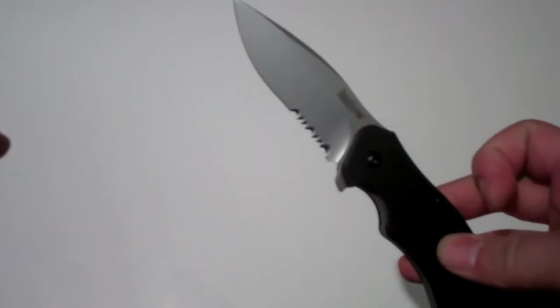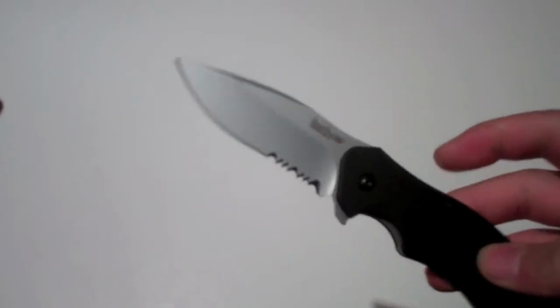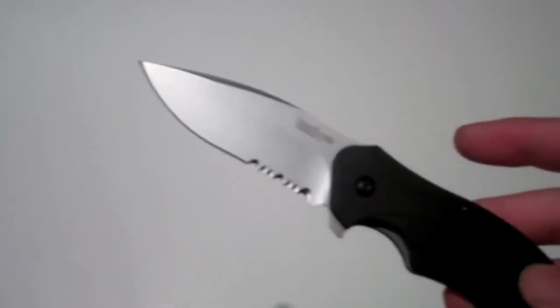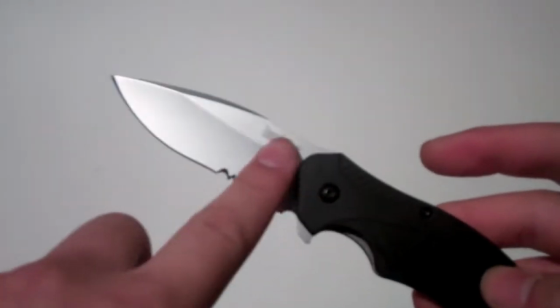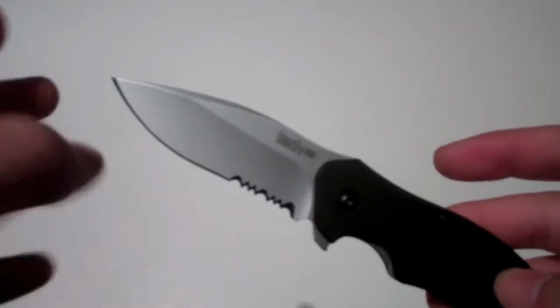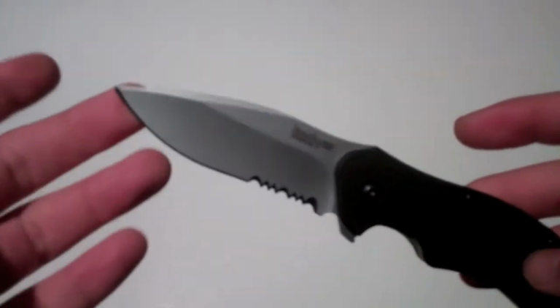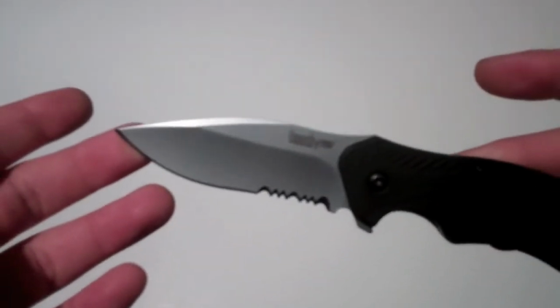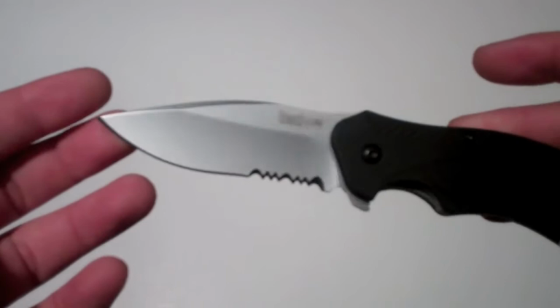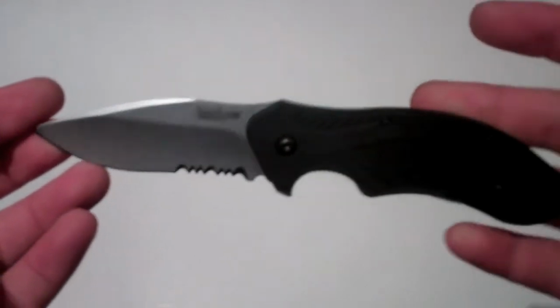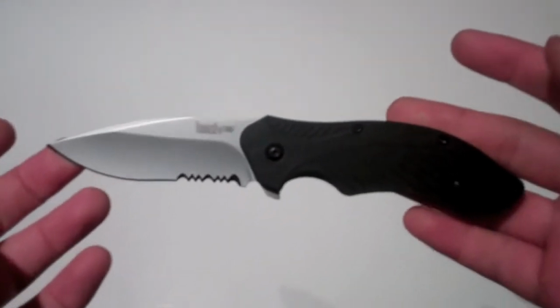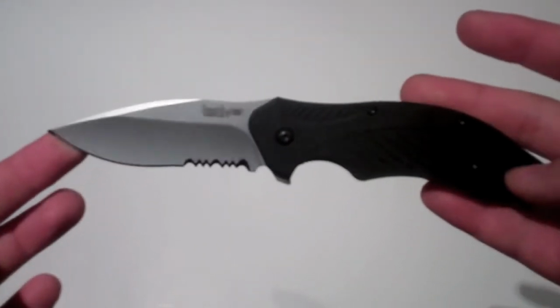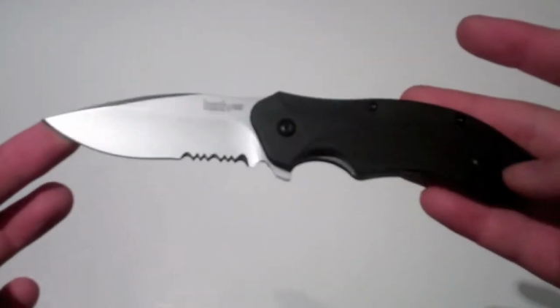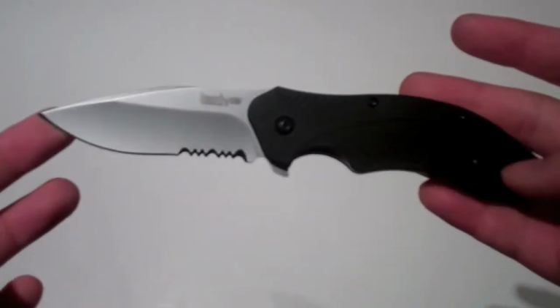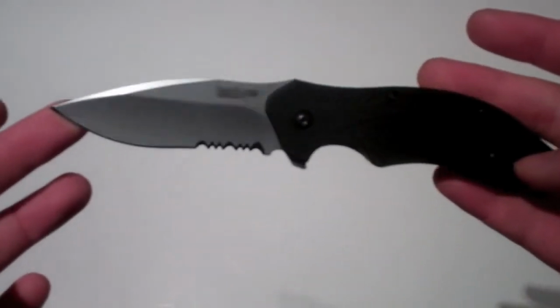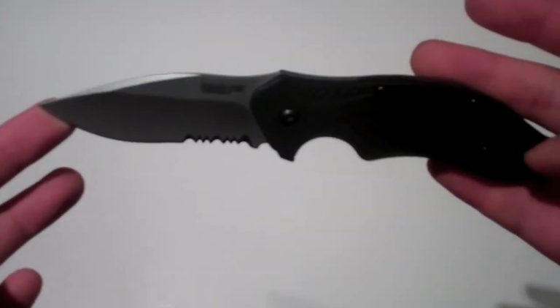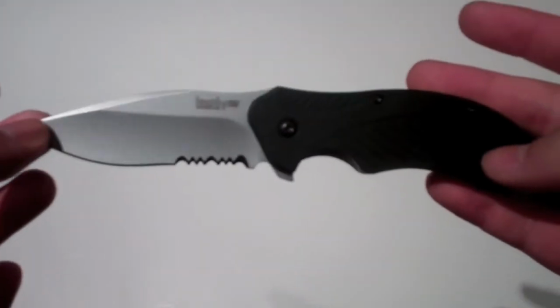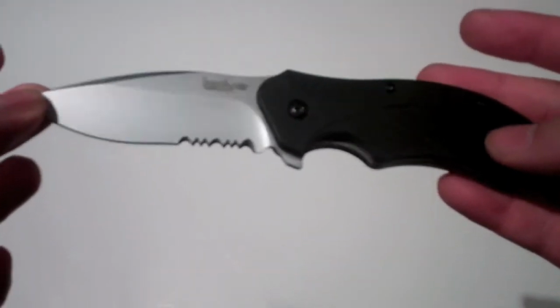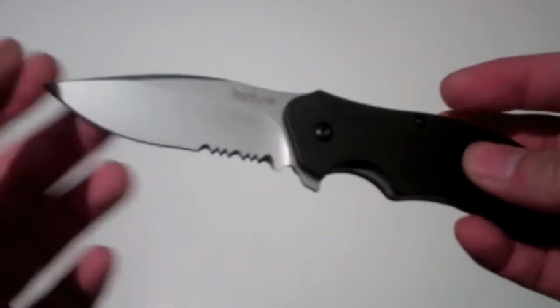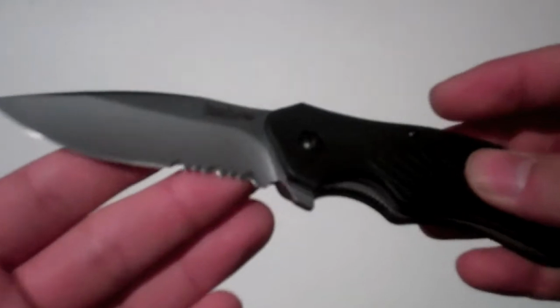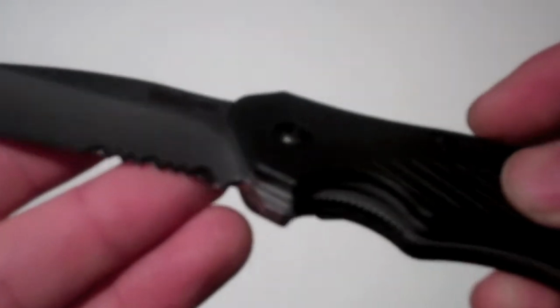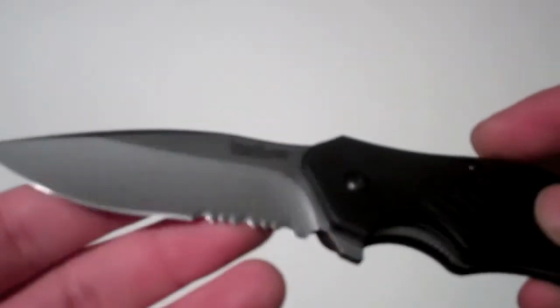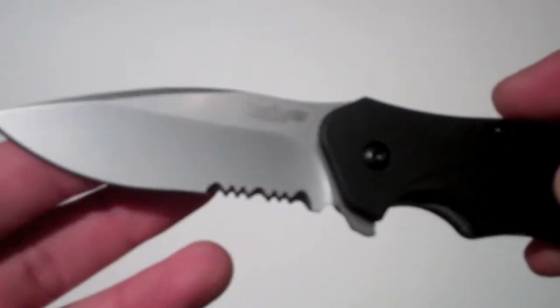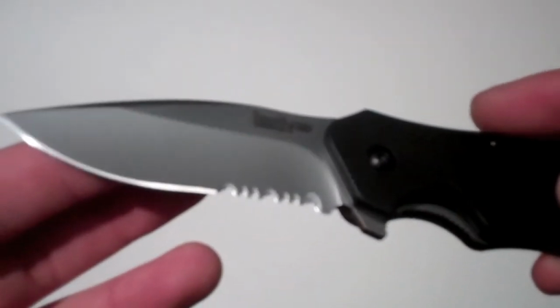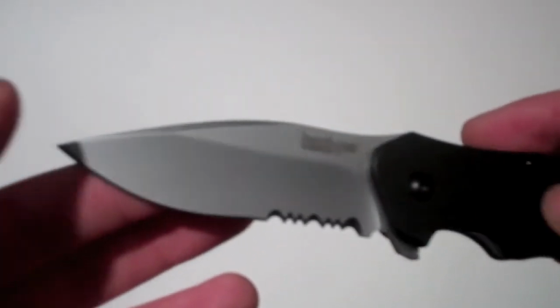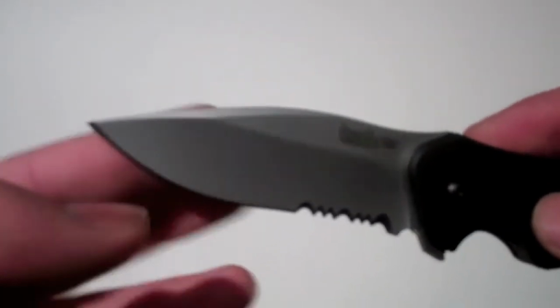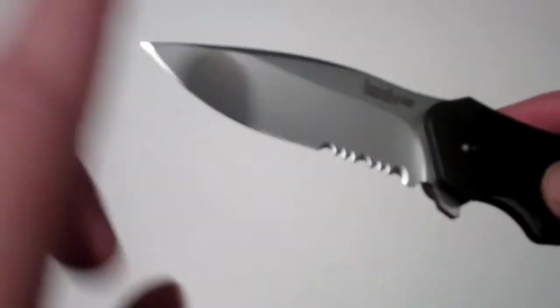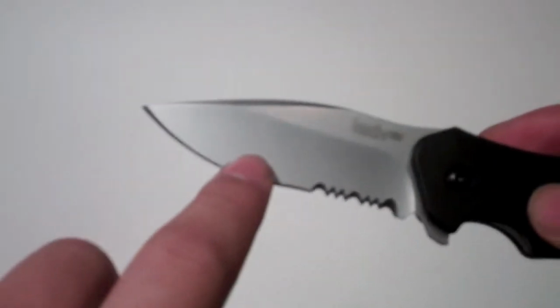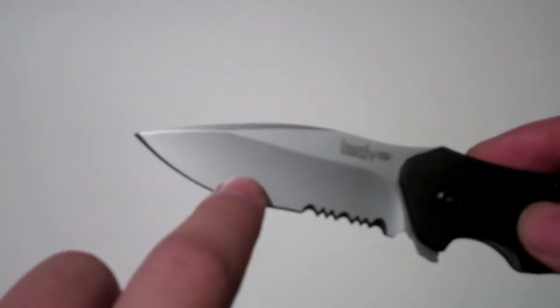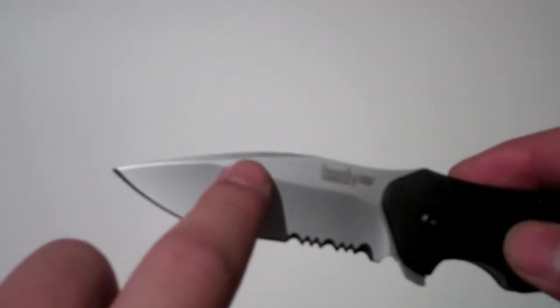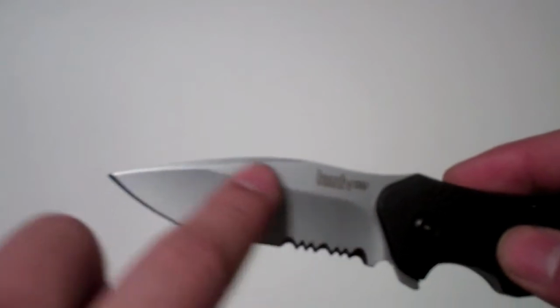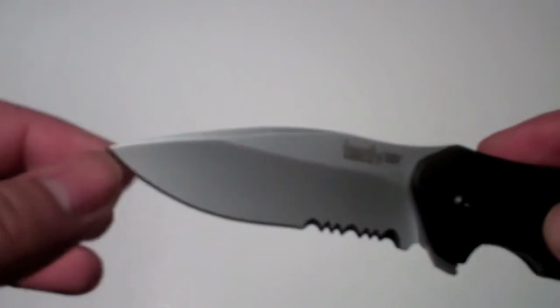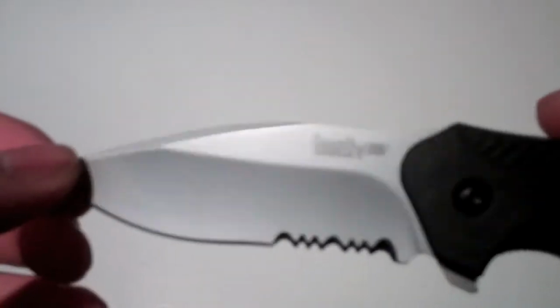It says 3 inches on the actual packaging, but I think it's about 3.25 inches. You can tell that it's a serrated edge right there. The belly is pretty big here and the grind looks pretty good.